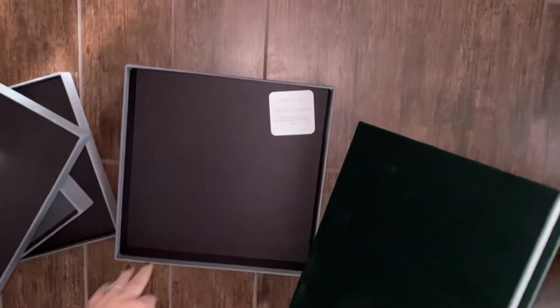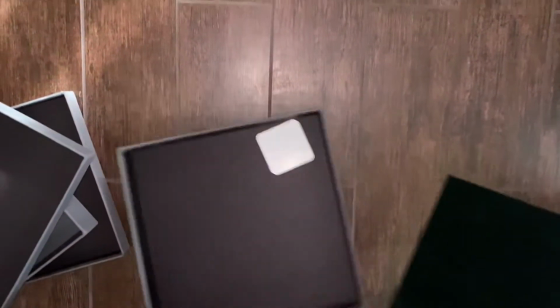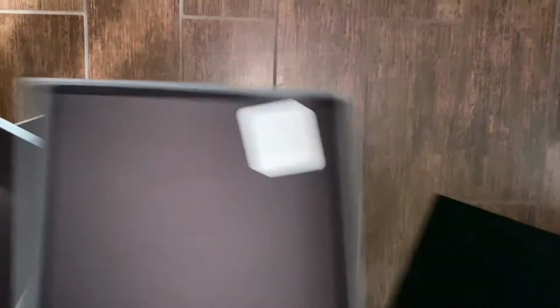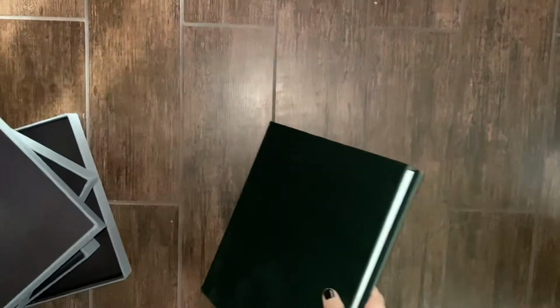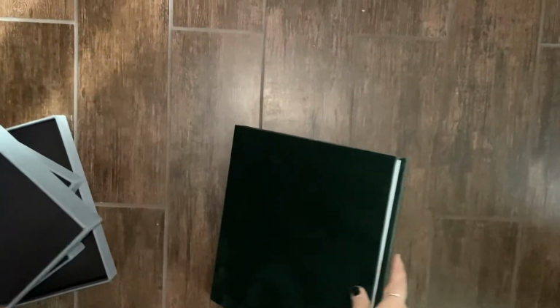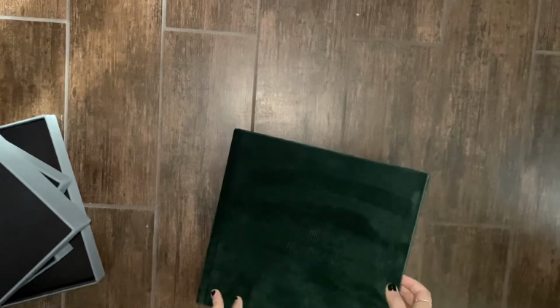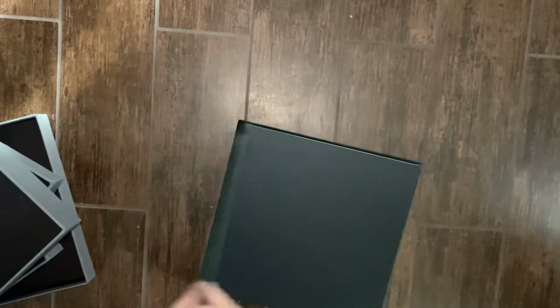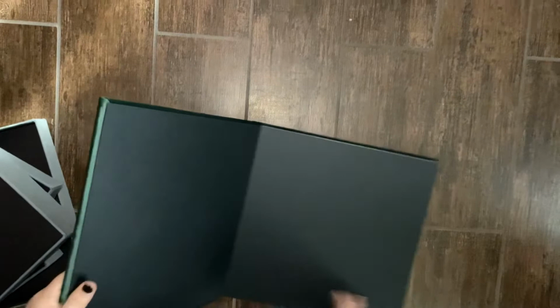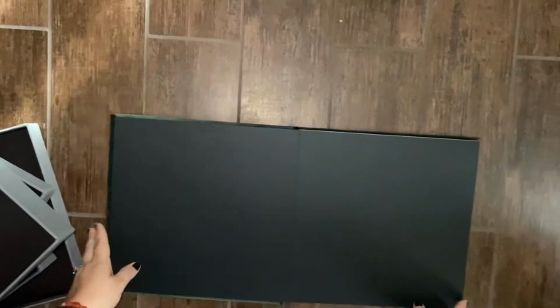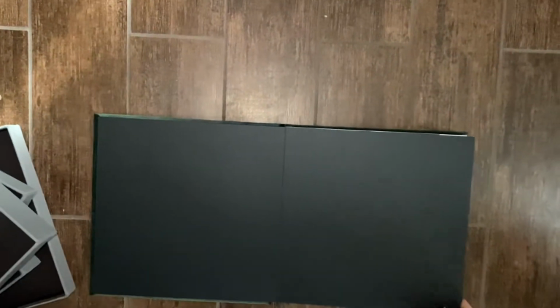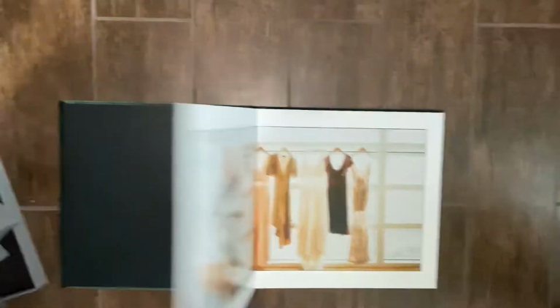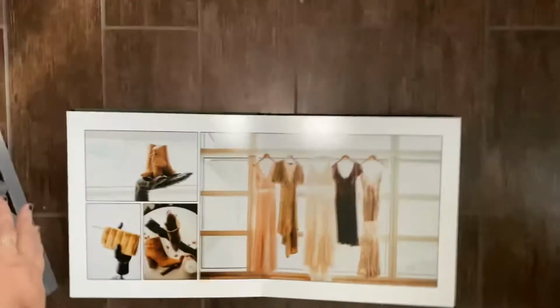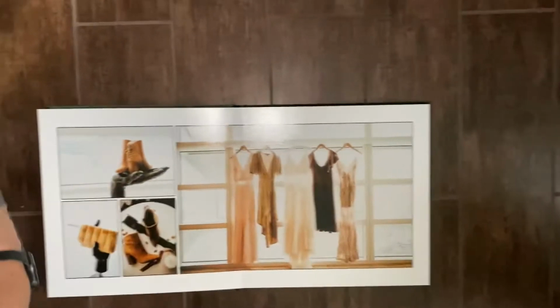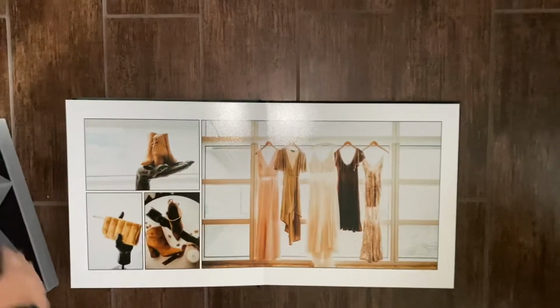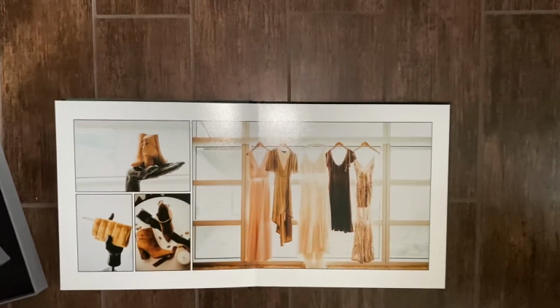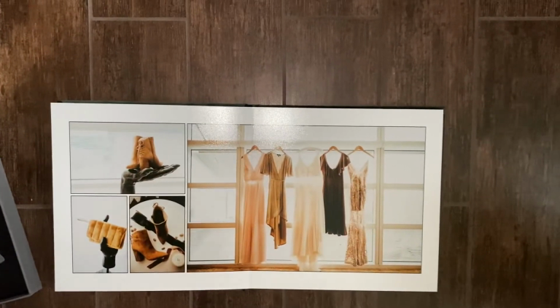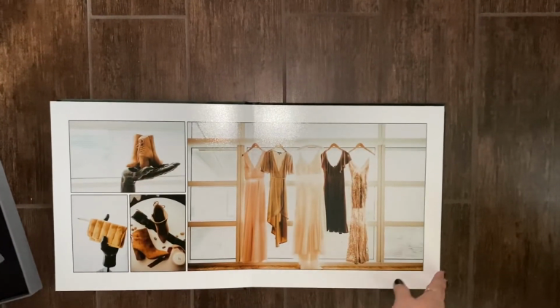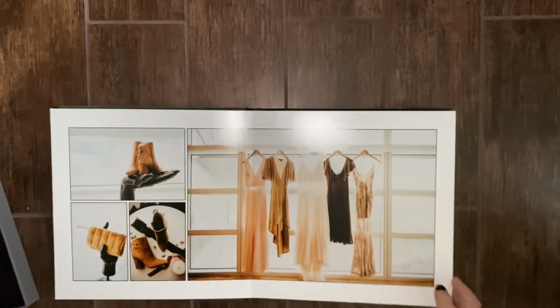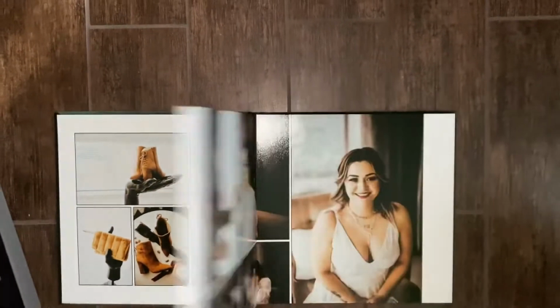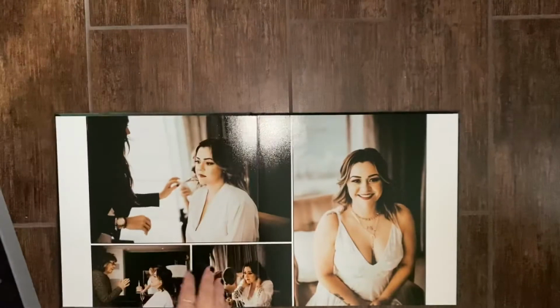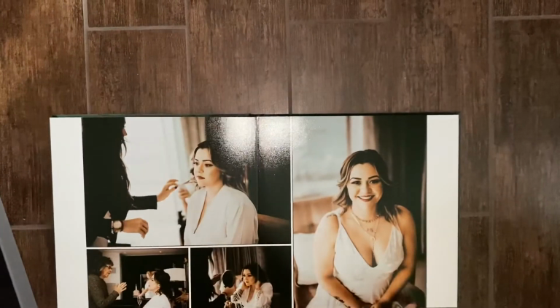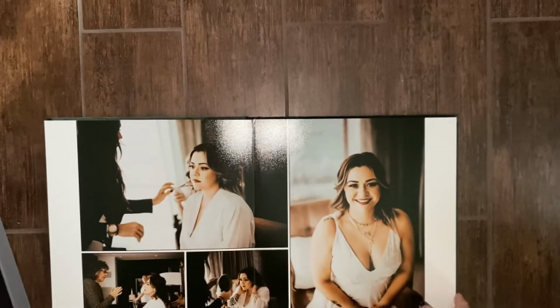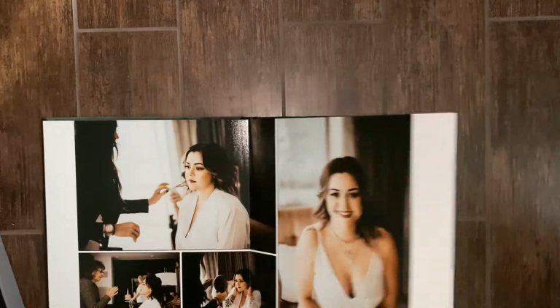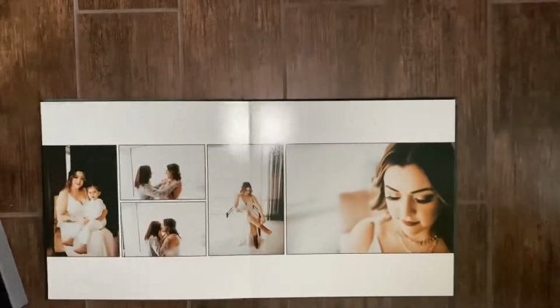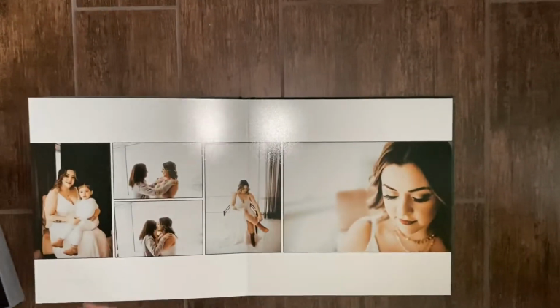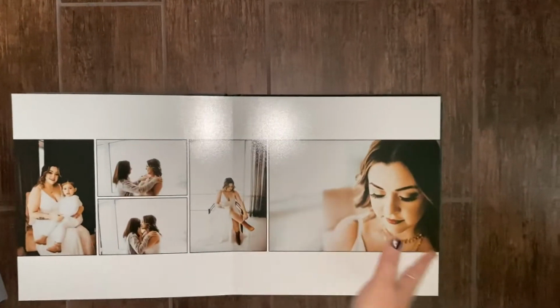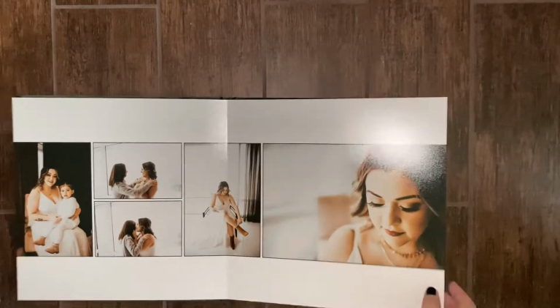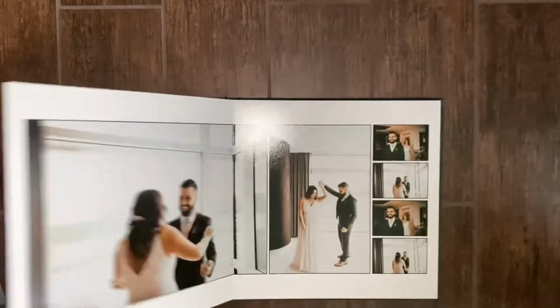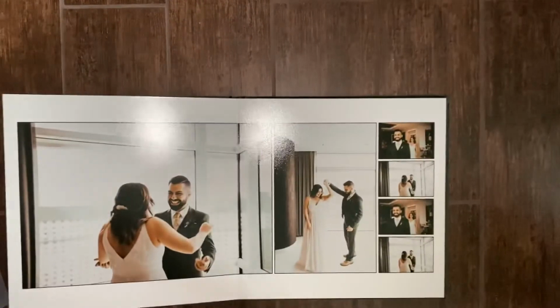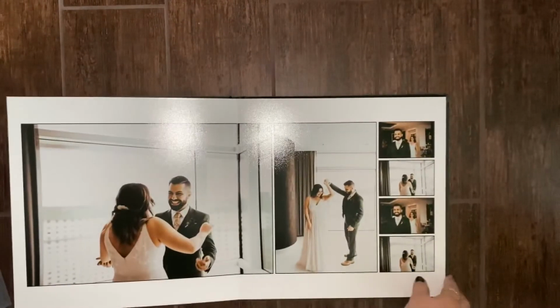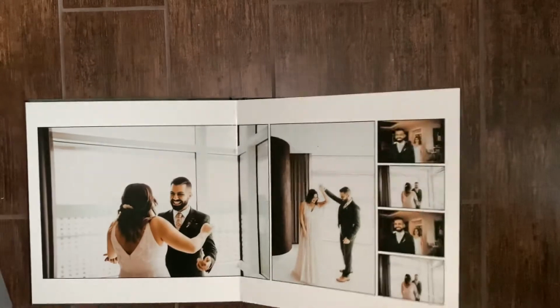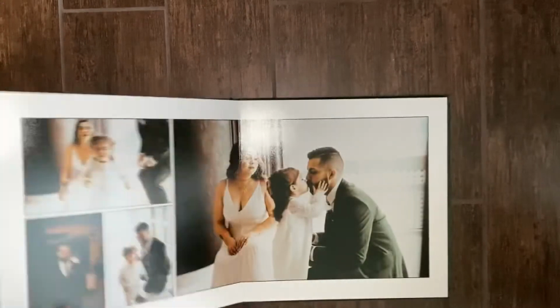And the inside — these are the pages. It lays flat so you can have images all the way across.